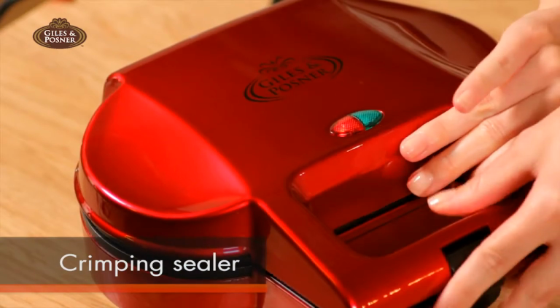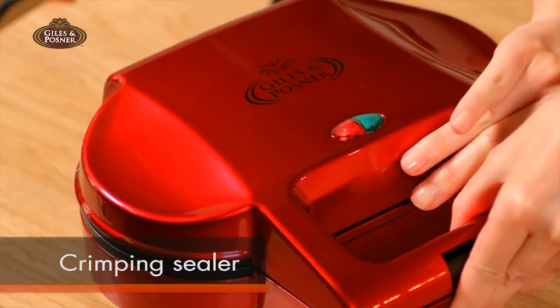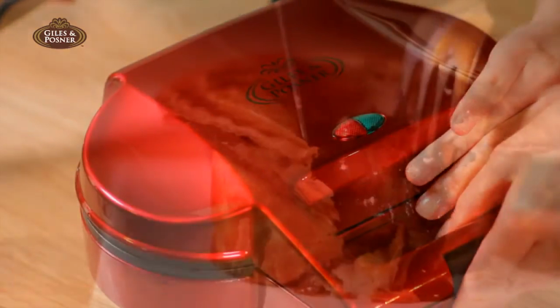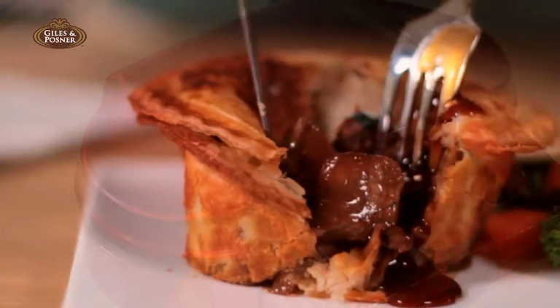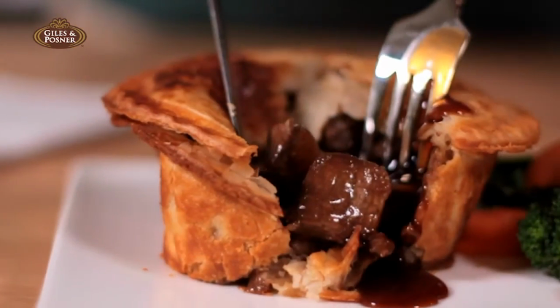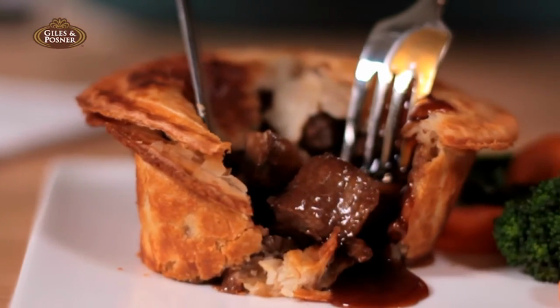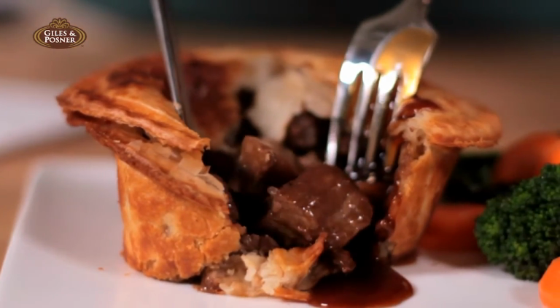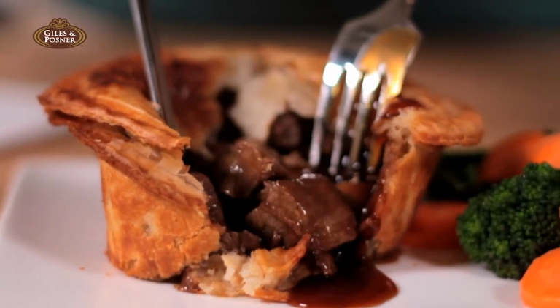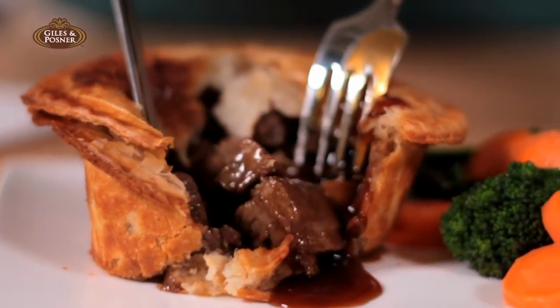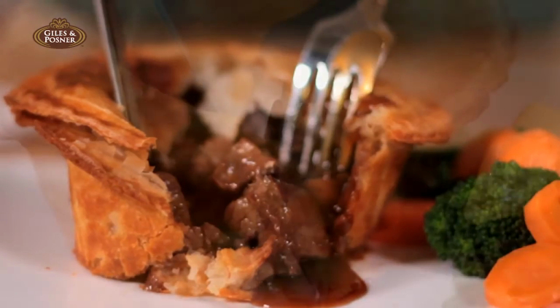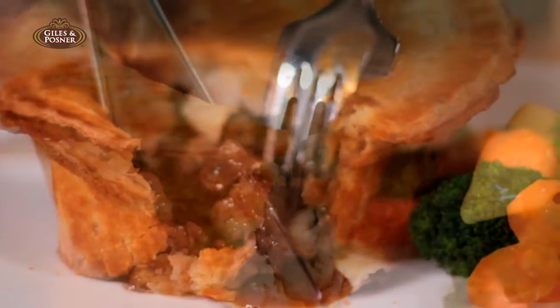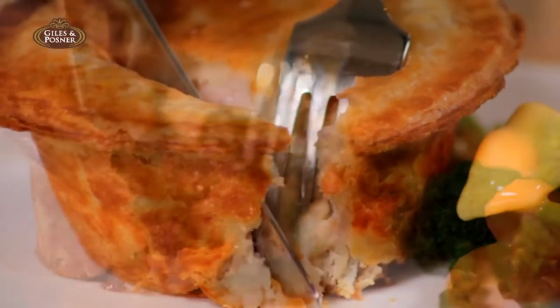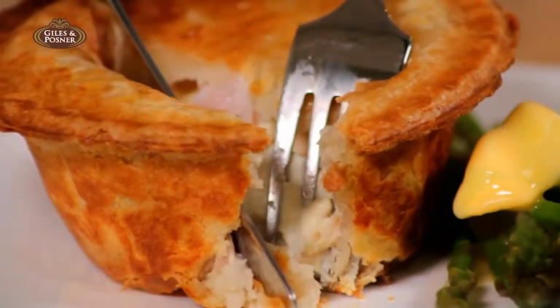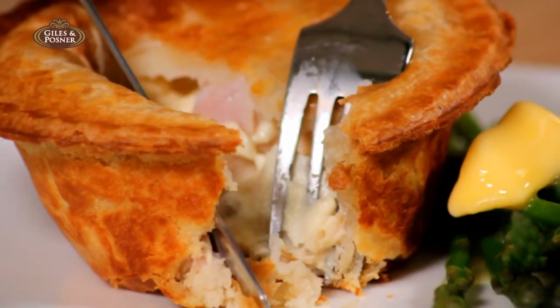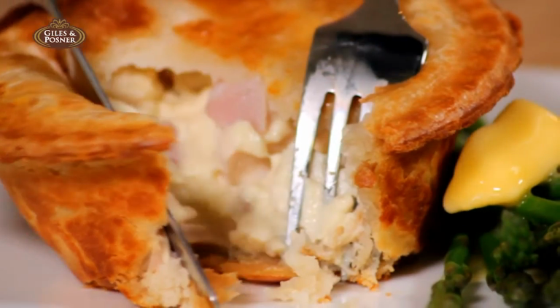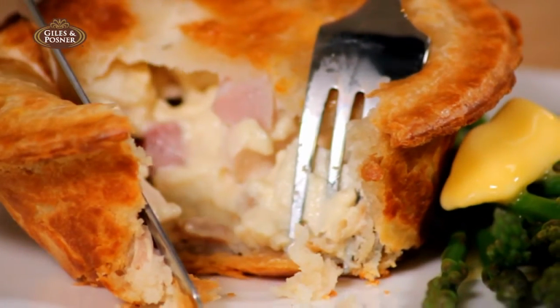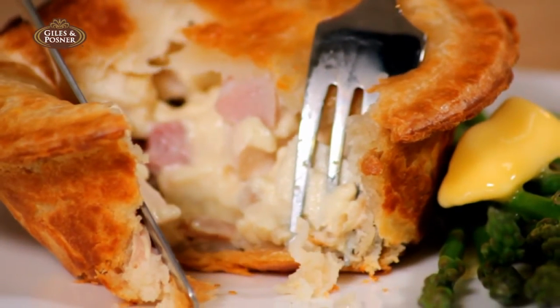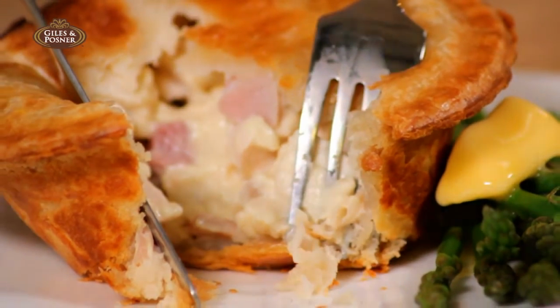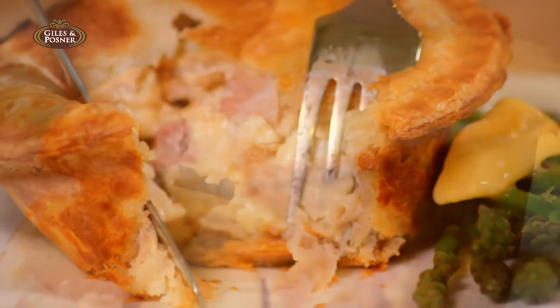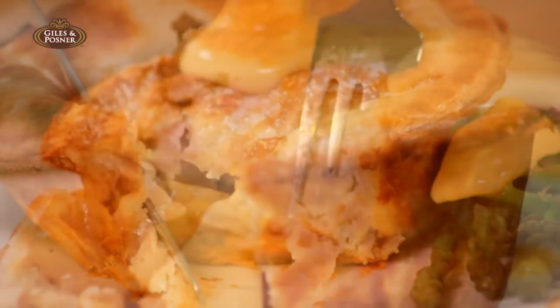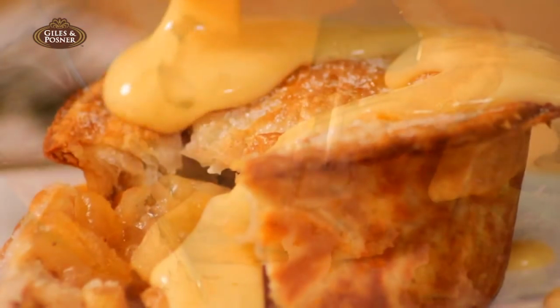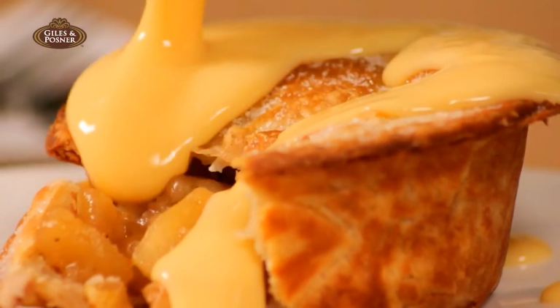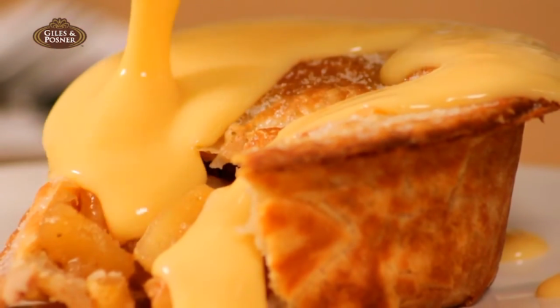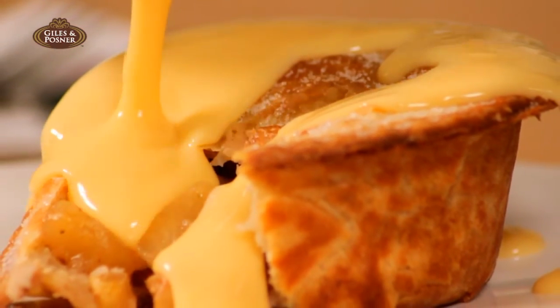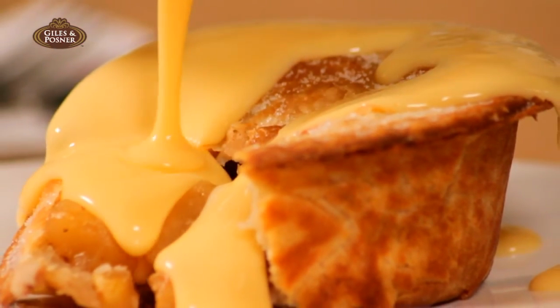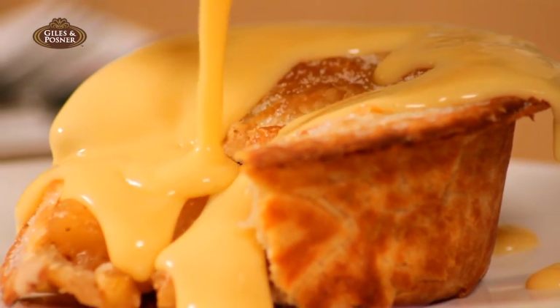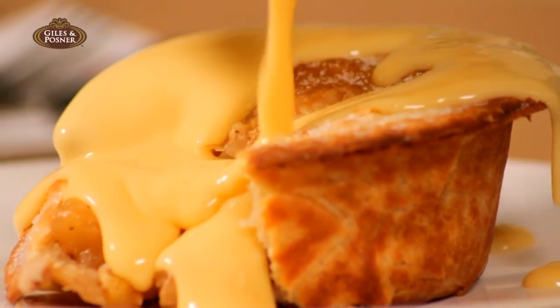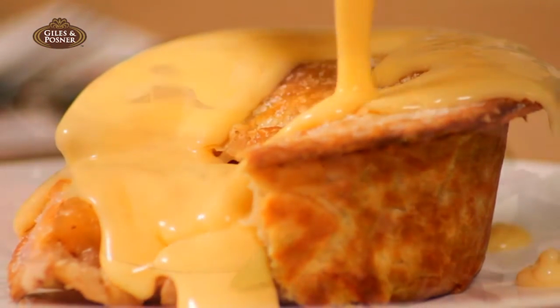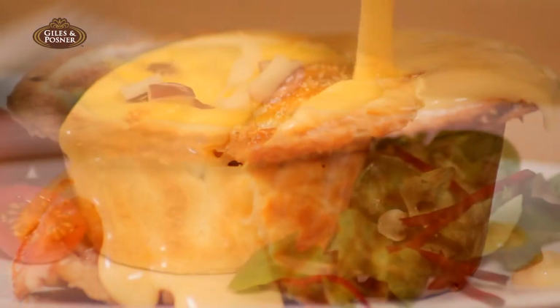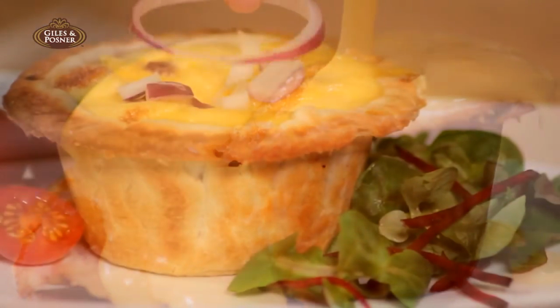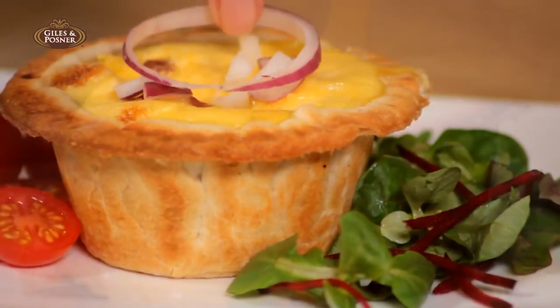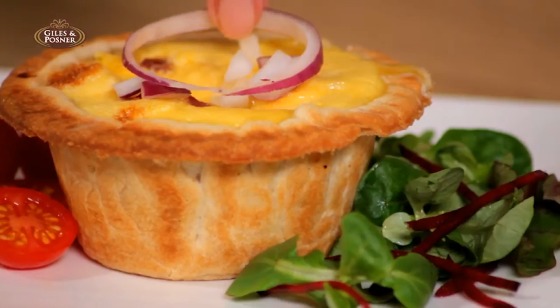So that traditional steak and kidney, delicious chicken and ham, fresh apple or rhubarb, or even tasty golden quiches,